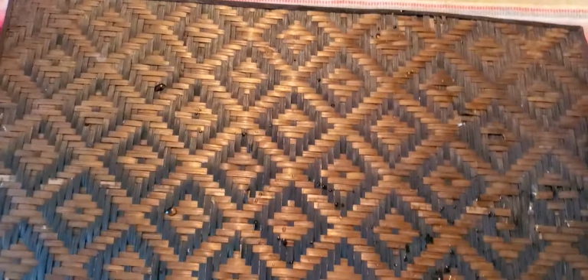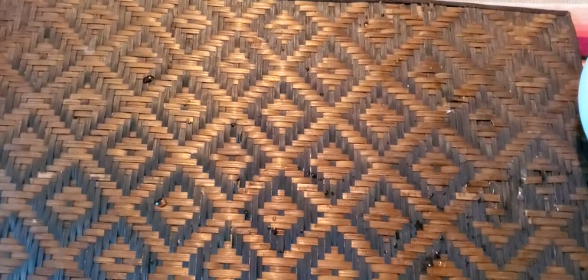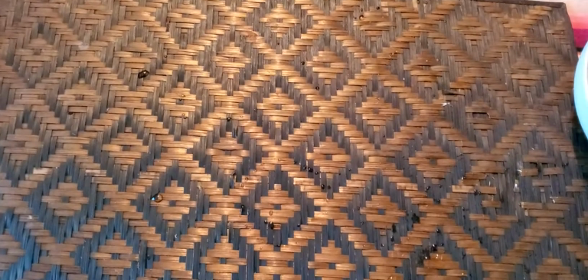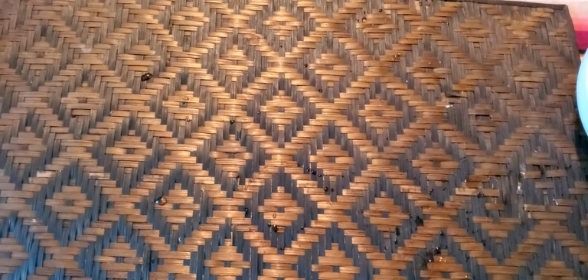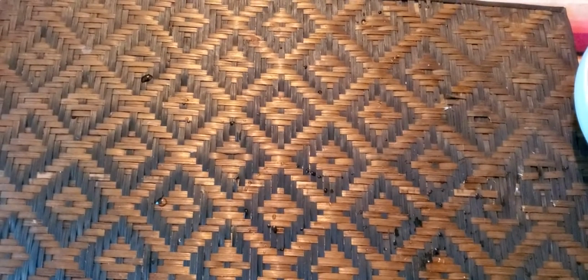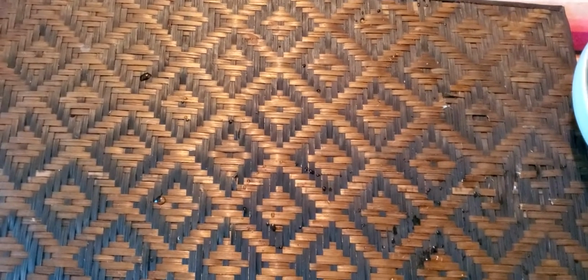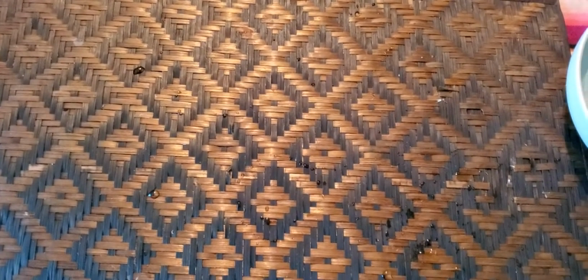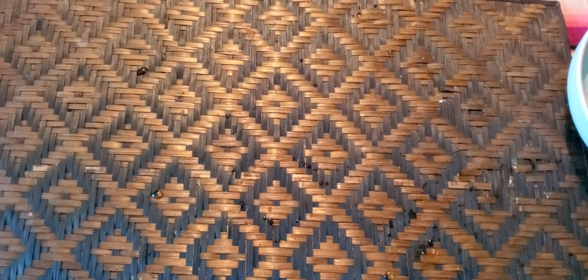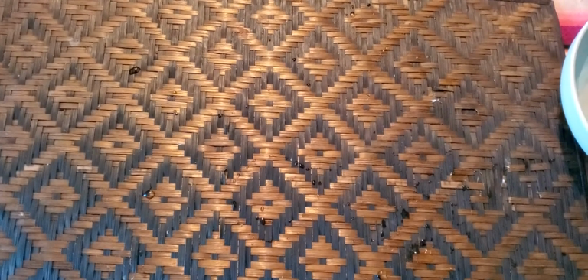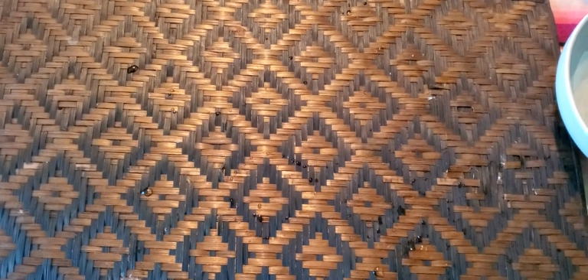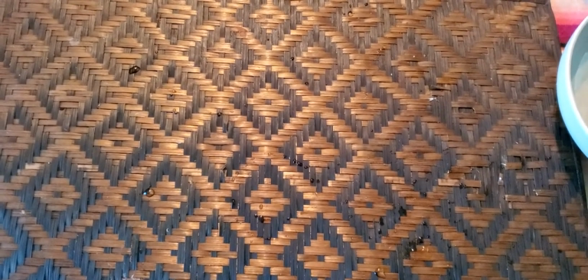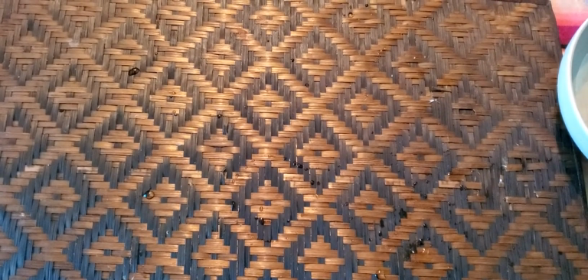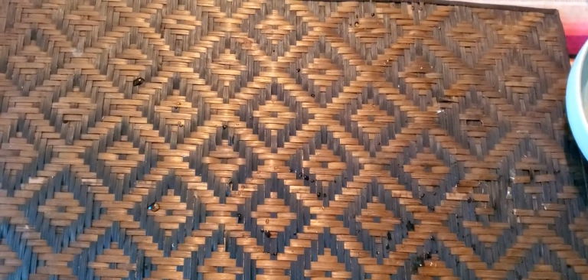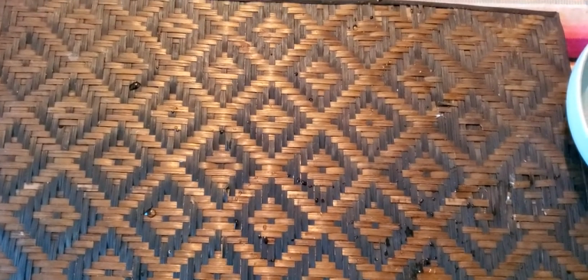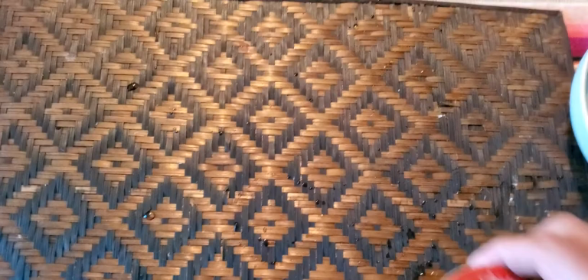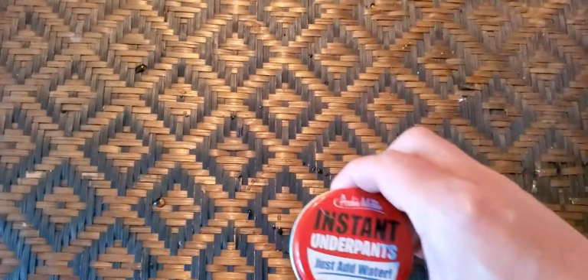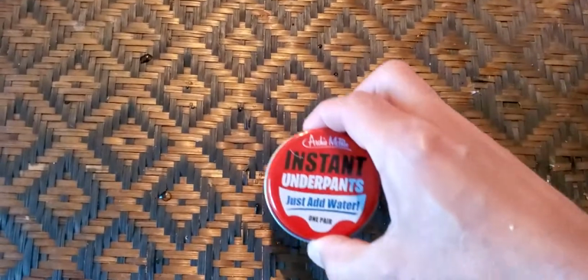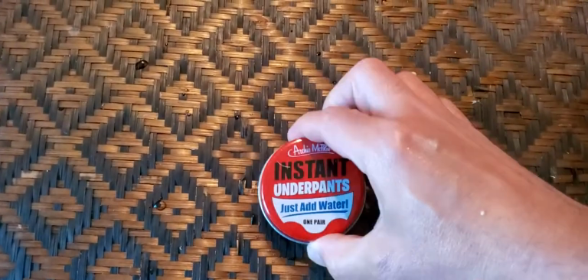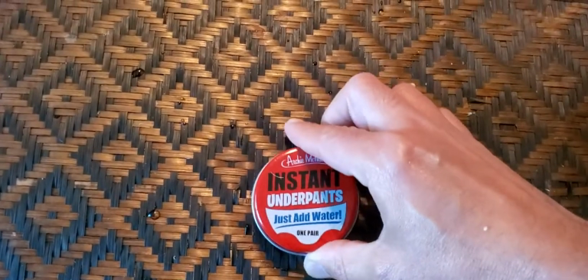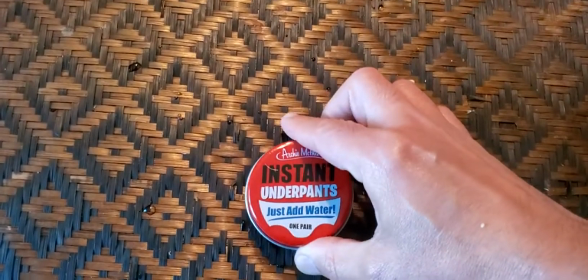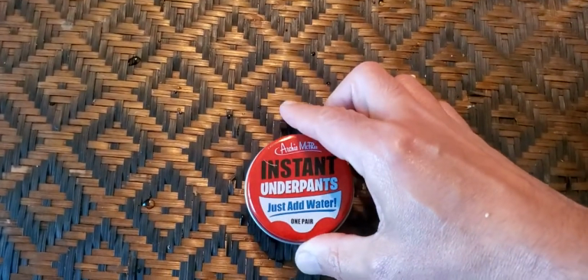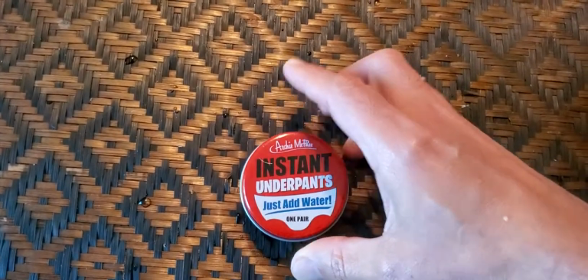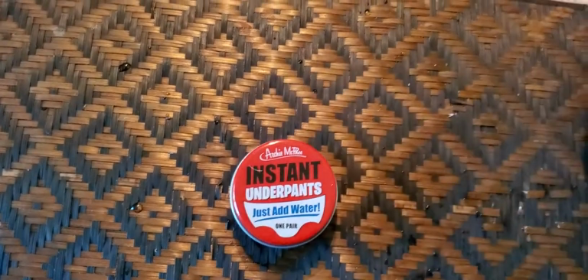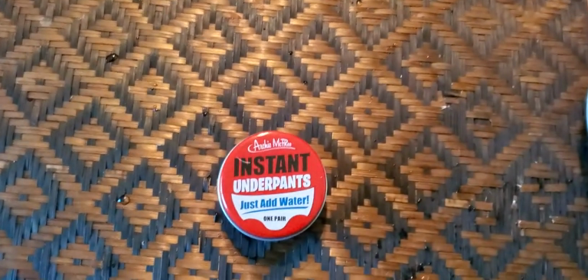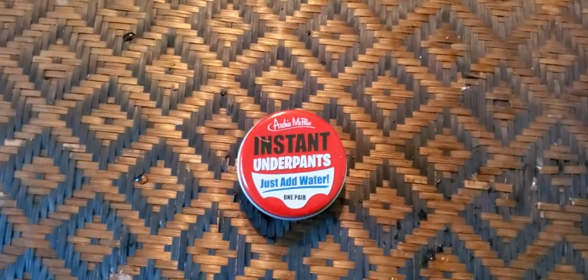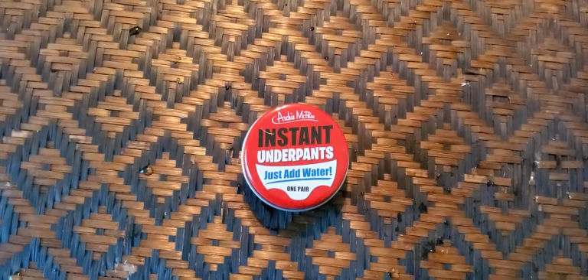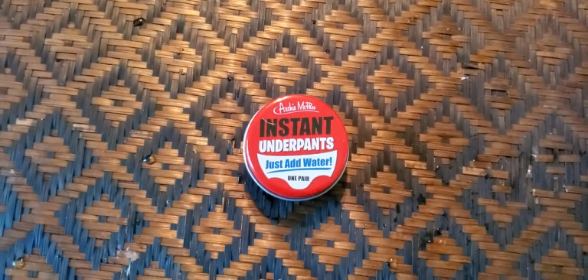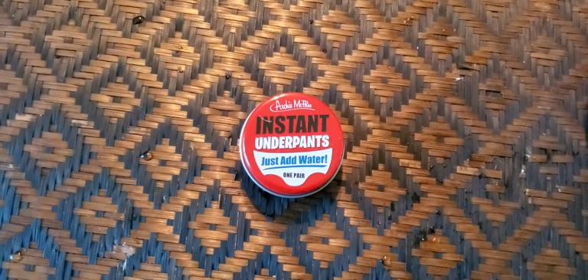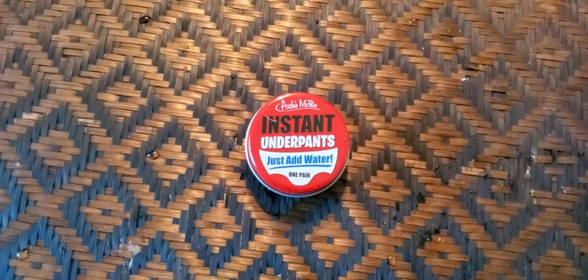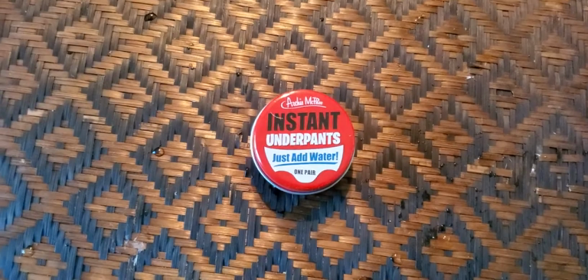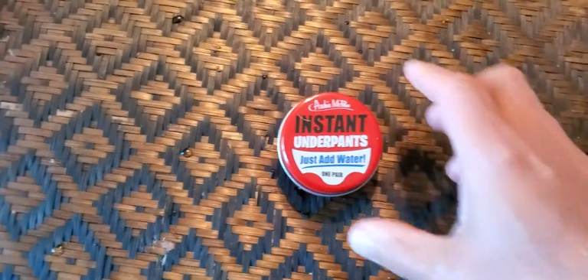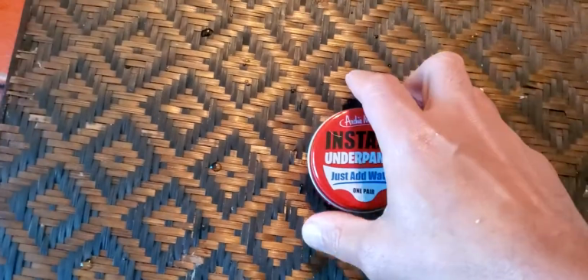All right folks, I received an Amazon package today that I did not order. I'm not sure who's responsible for sending me this right here. Well, let's see what happens.